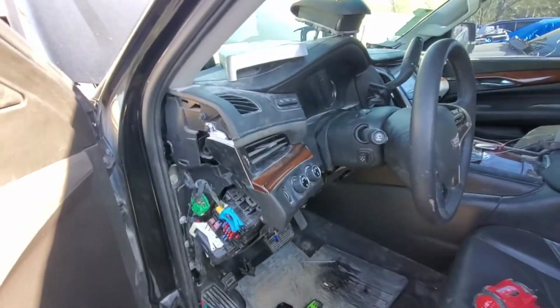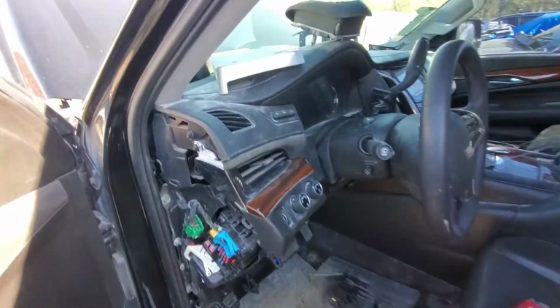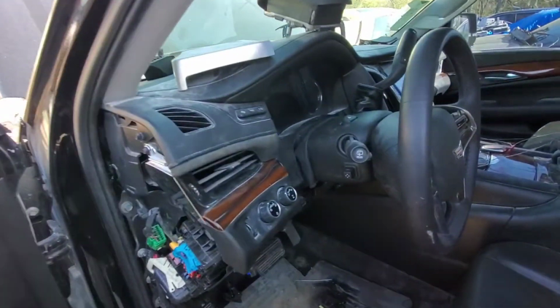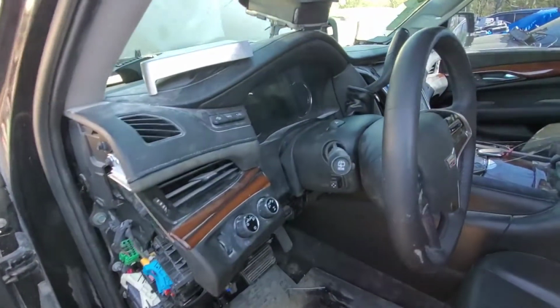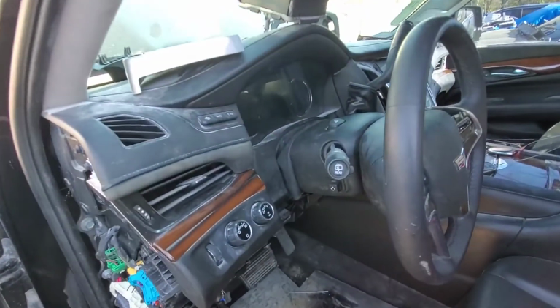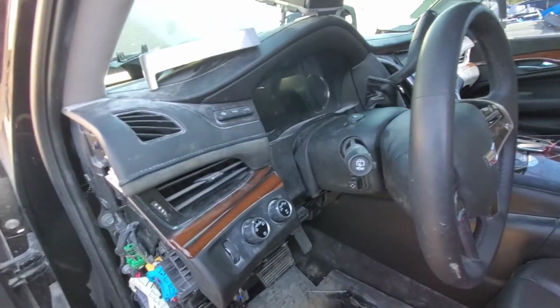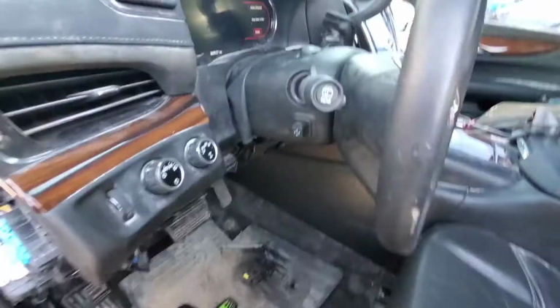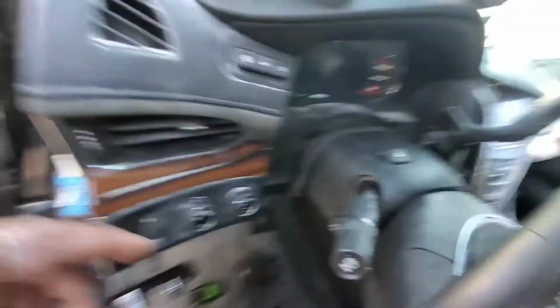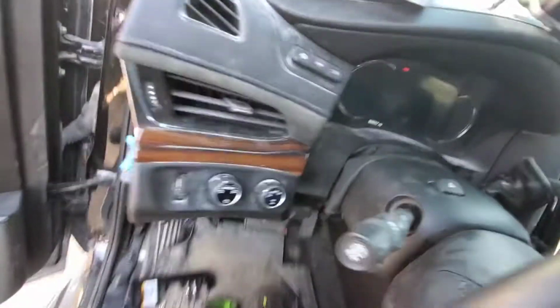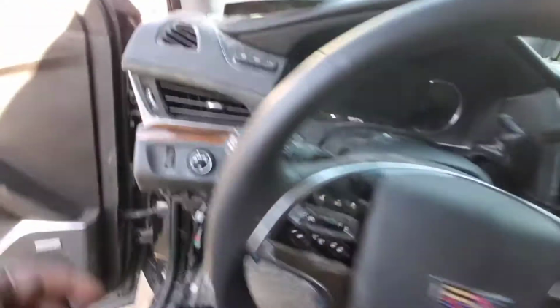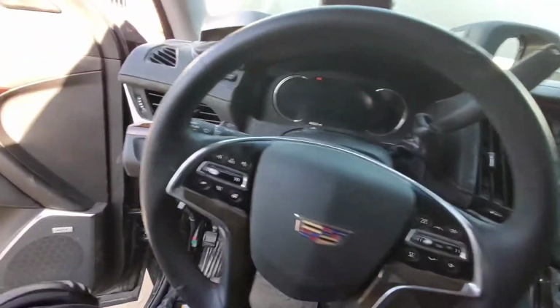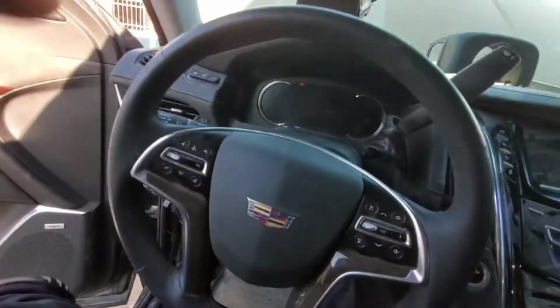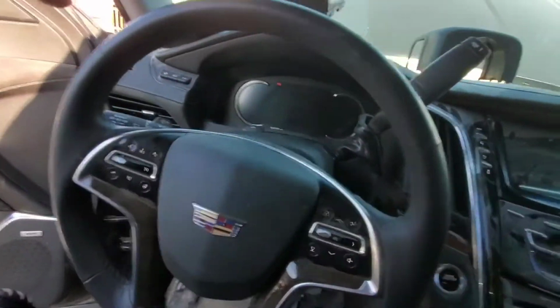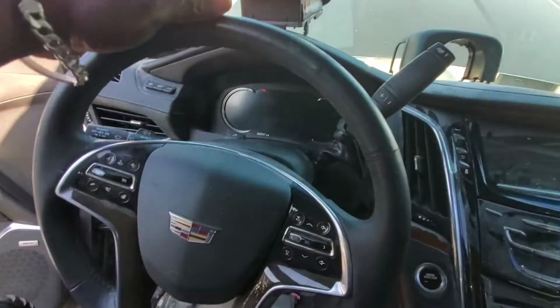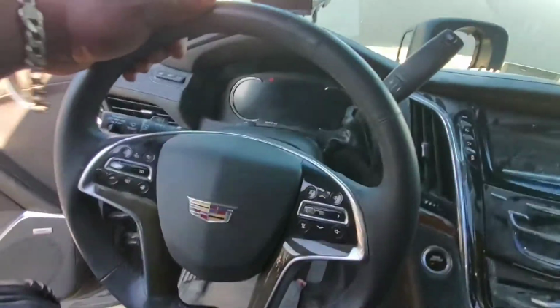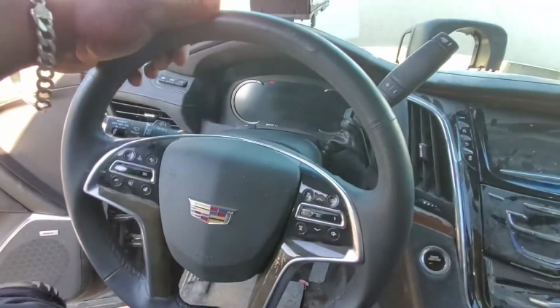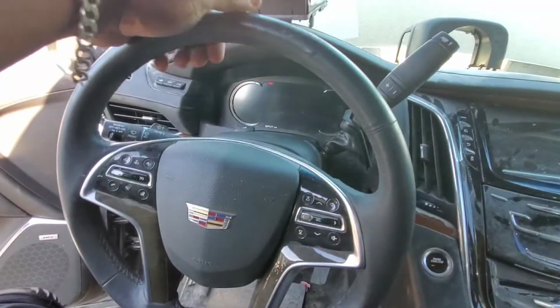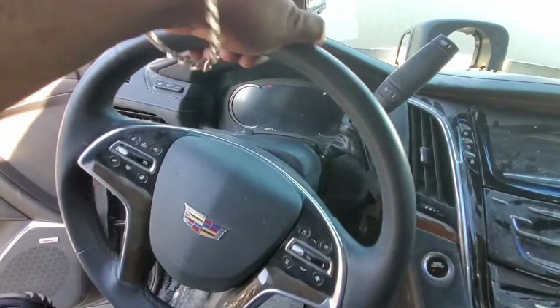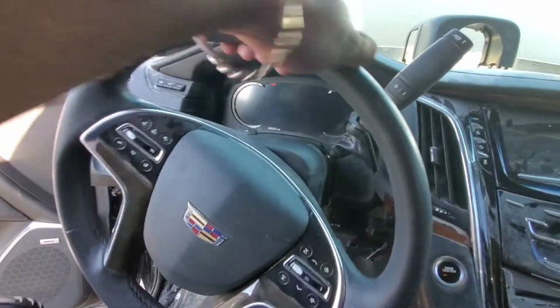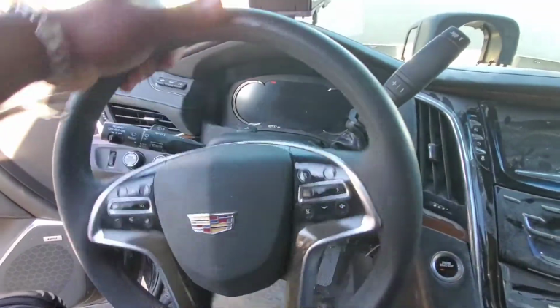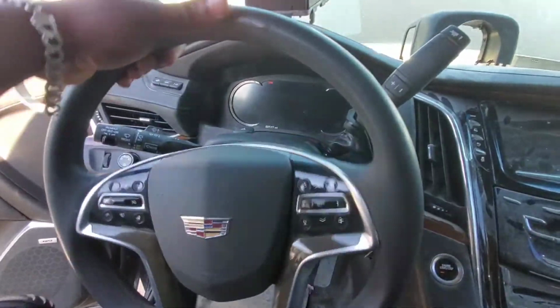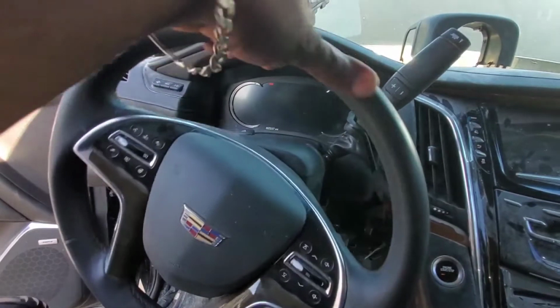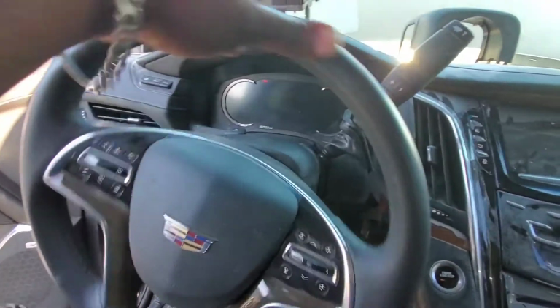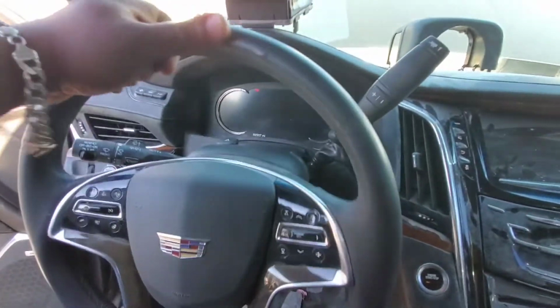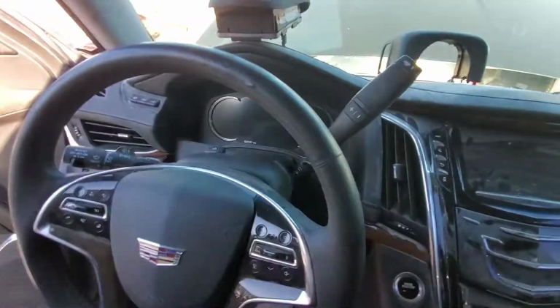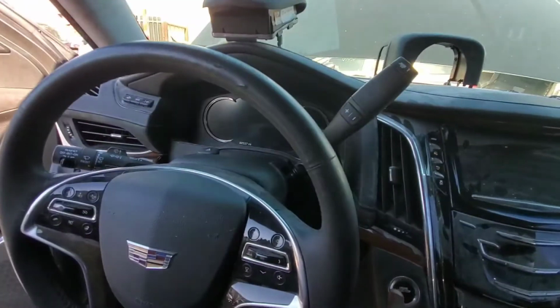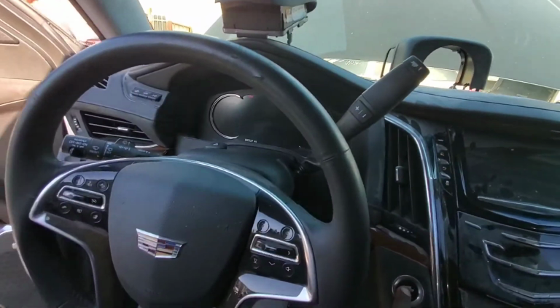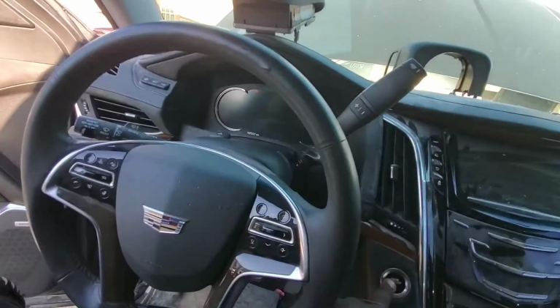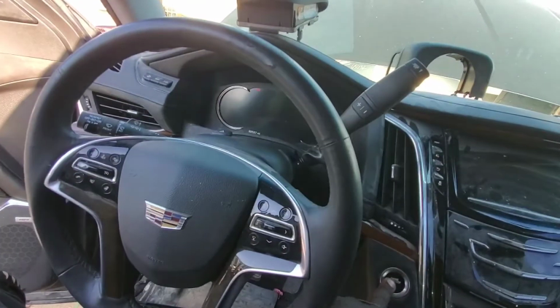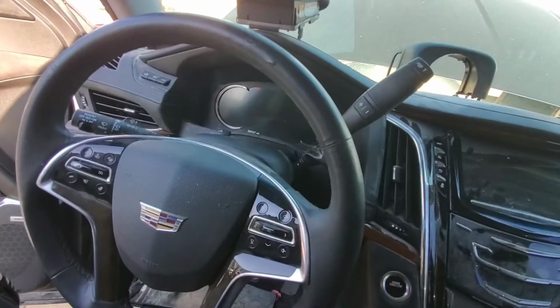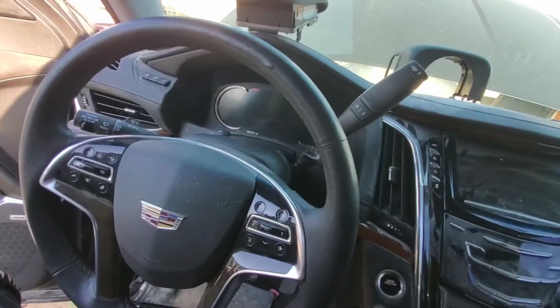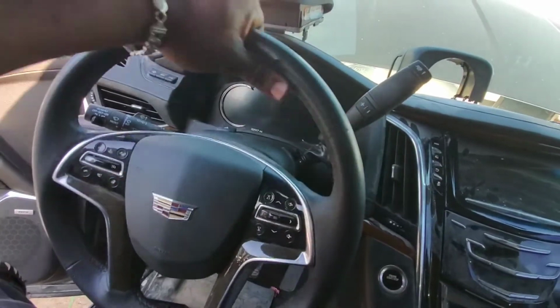Like and subscribe. A little bonus footage — I hooked up the booster to check something. As you can see the steering wheel is loose.